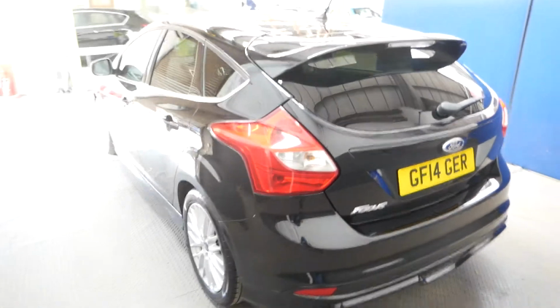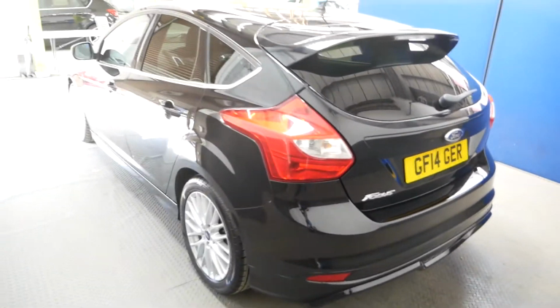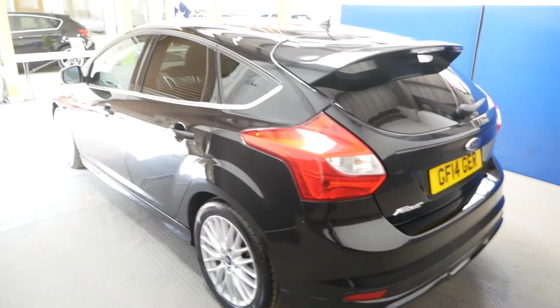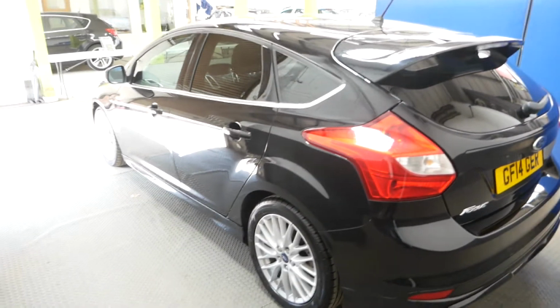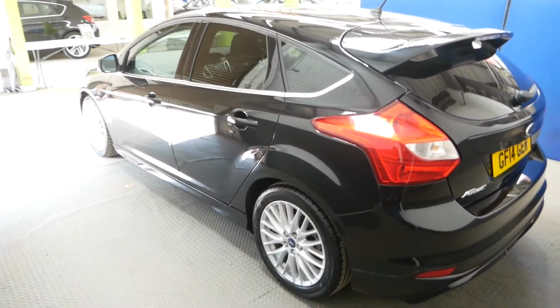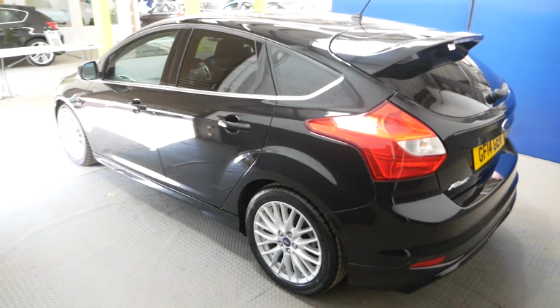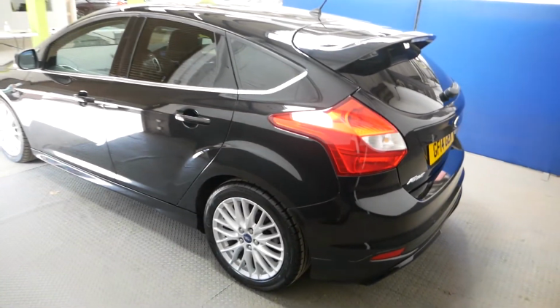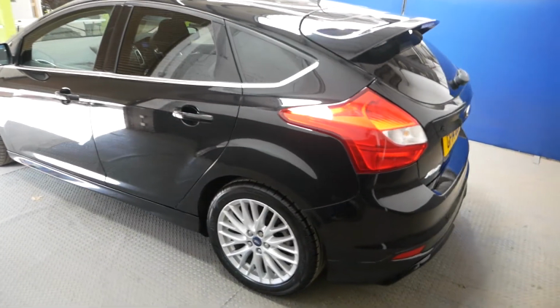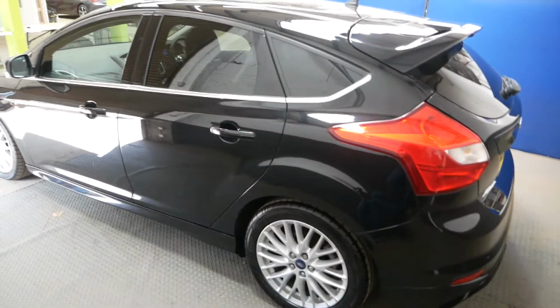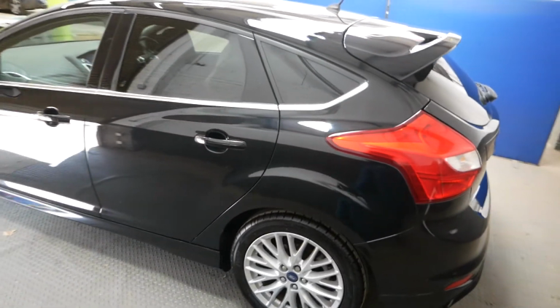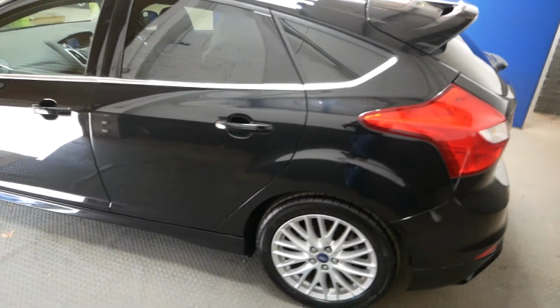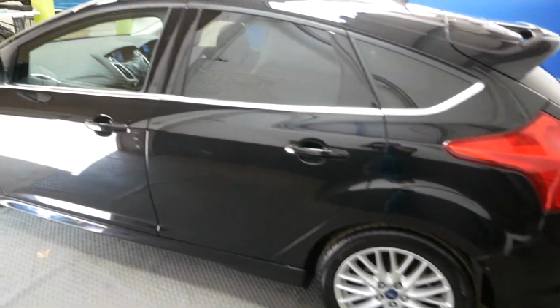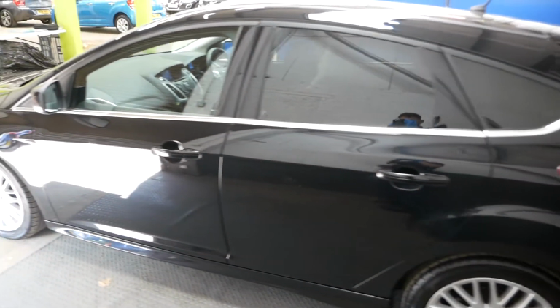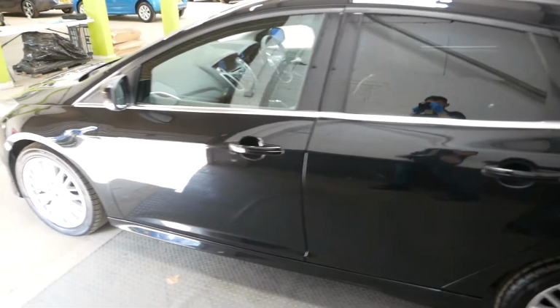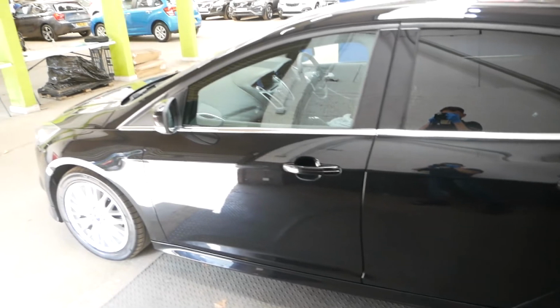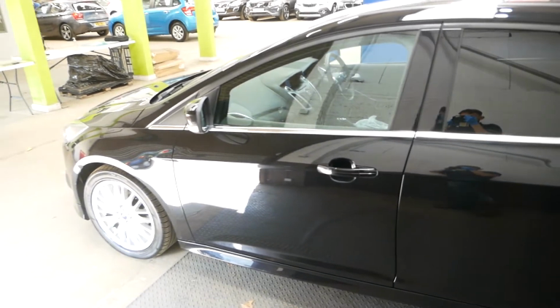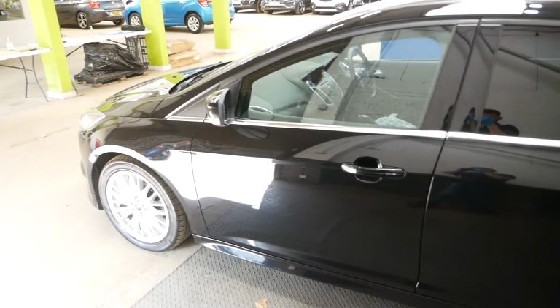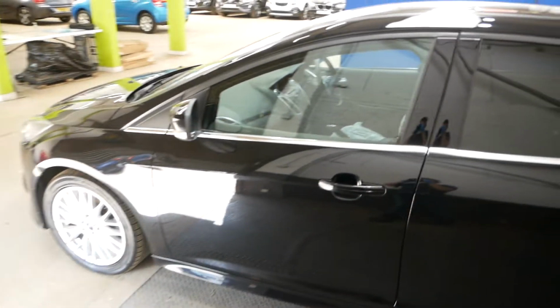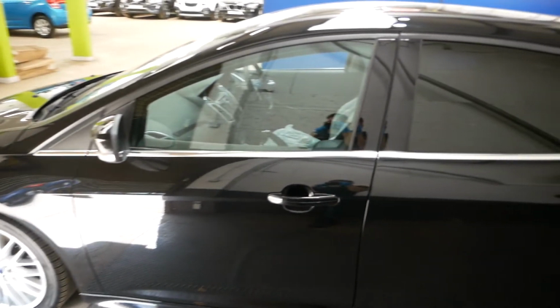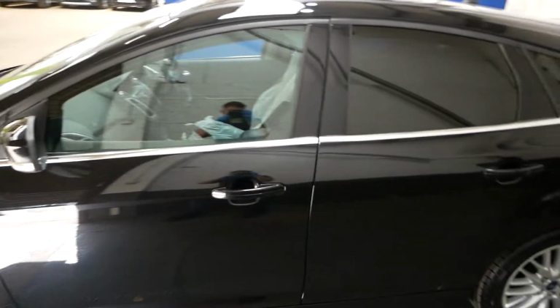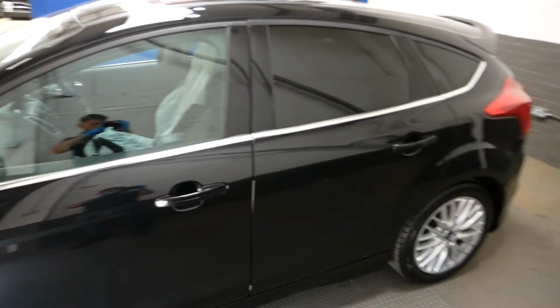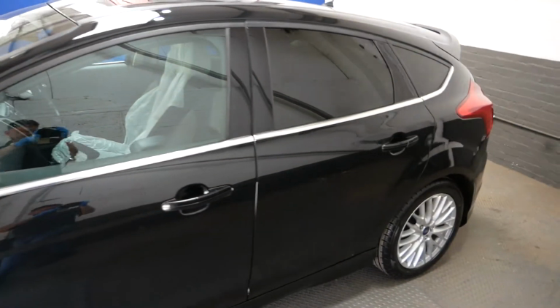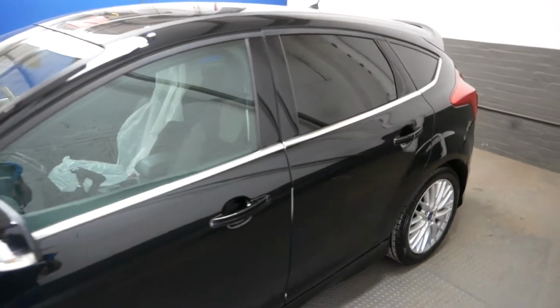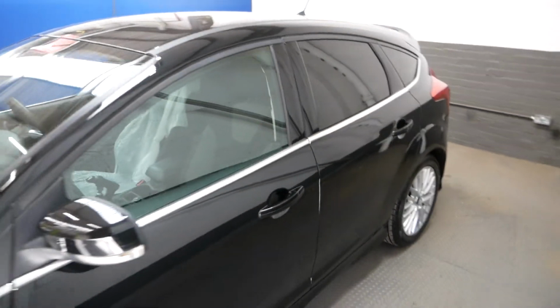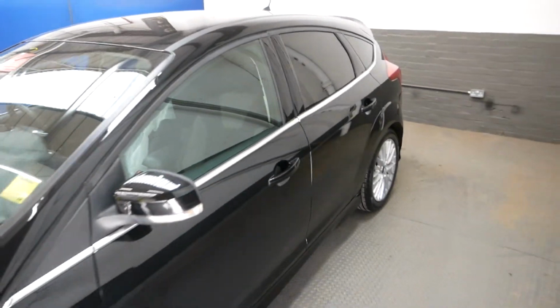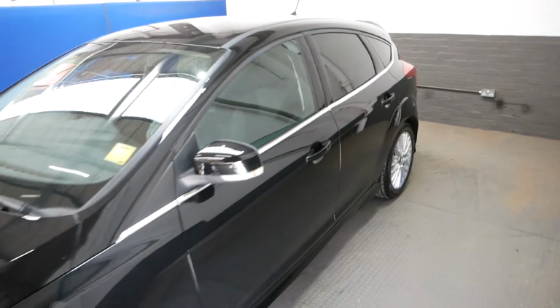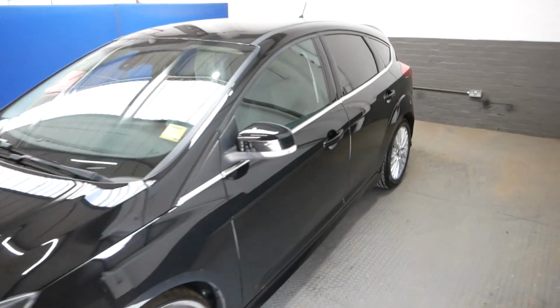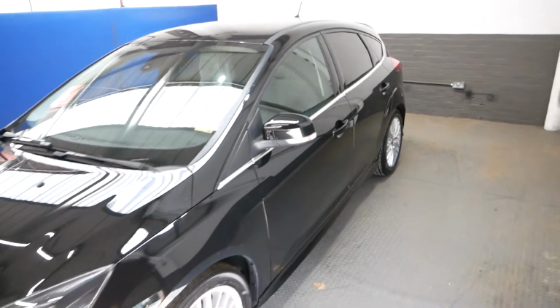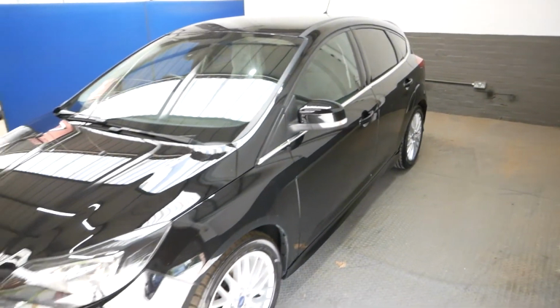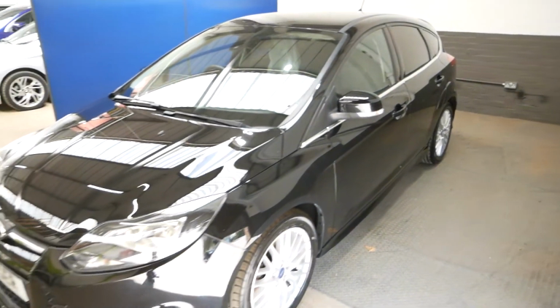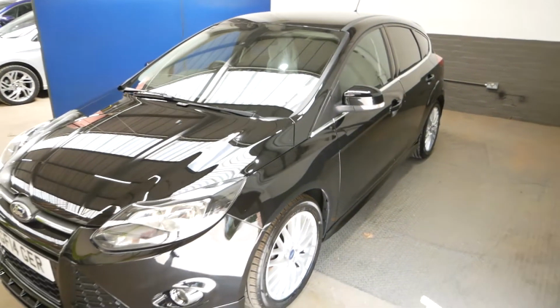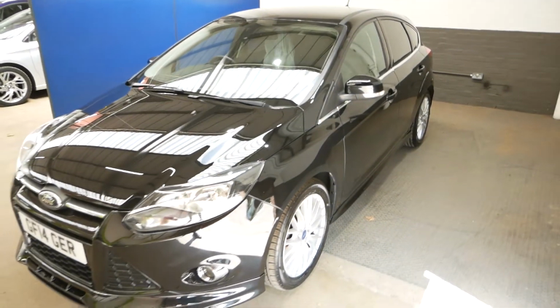It does have full service history with the car, and it will also come with a brand new MOT to be completed either soon or with your purchase of the car. Overall, it is a very, very nice example.